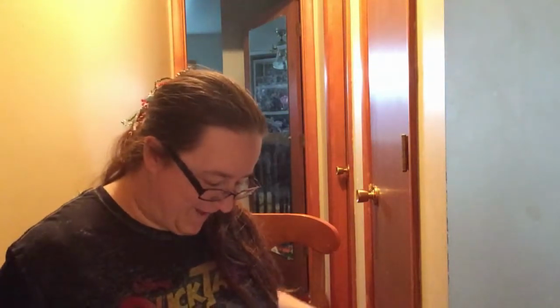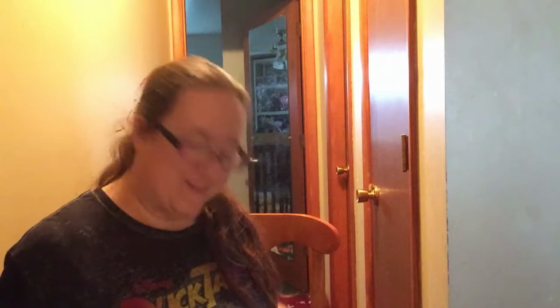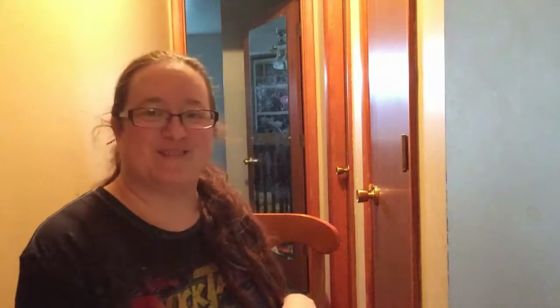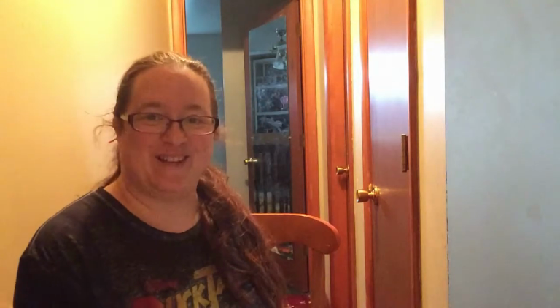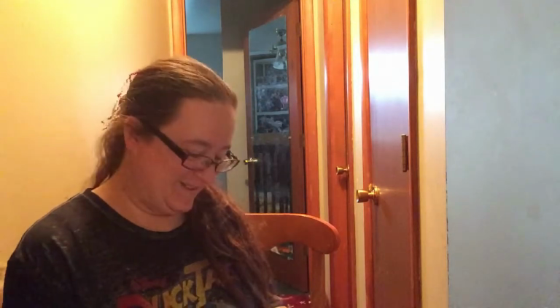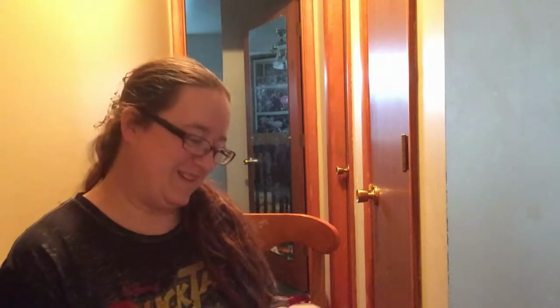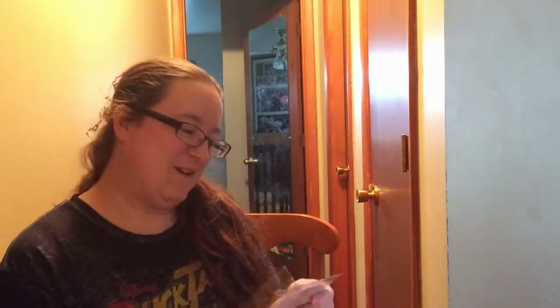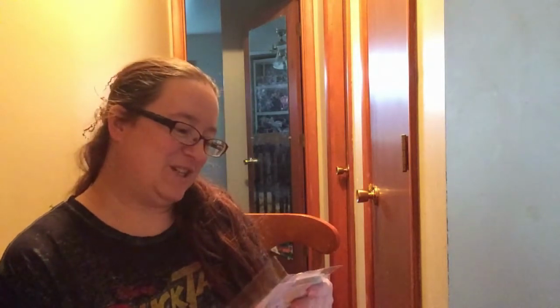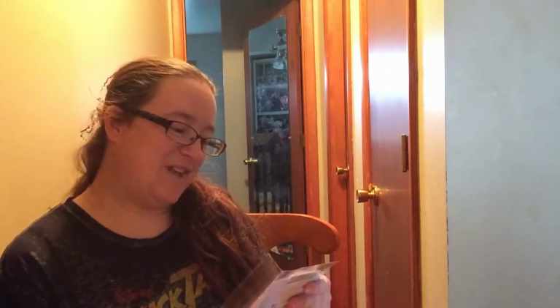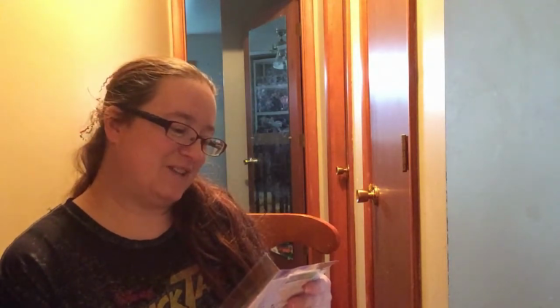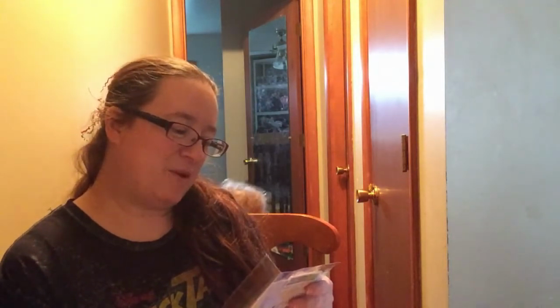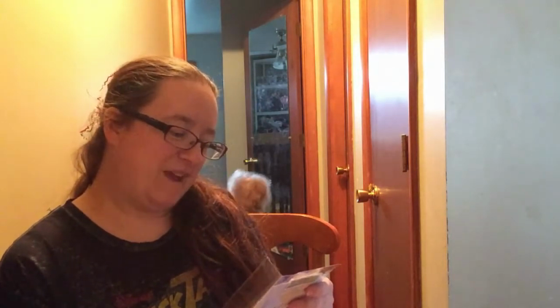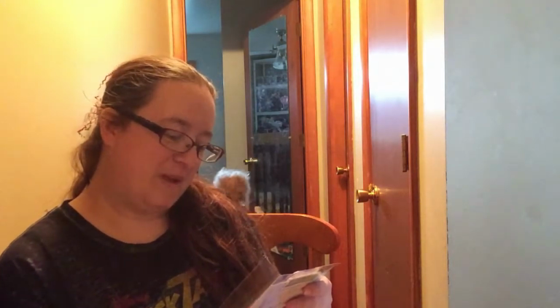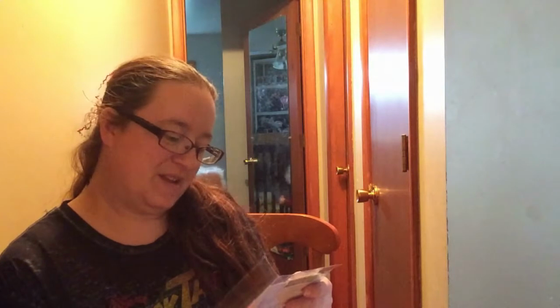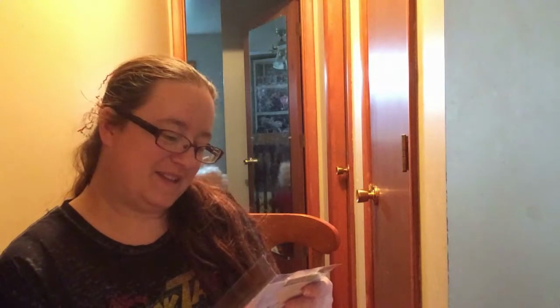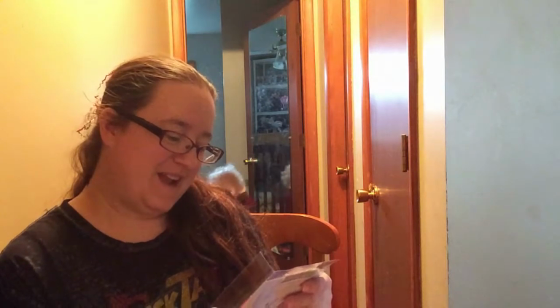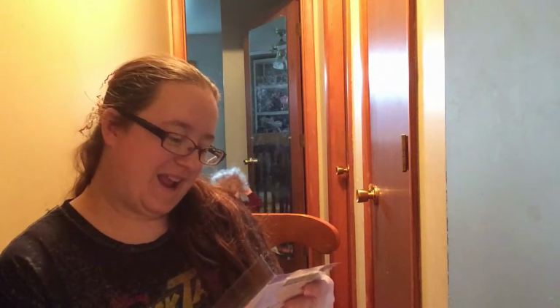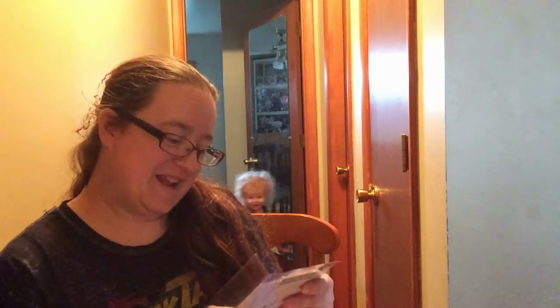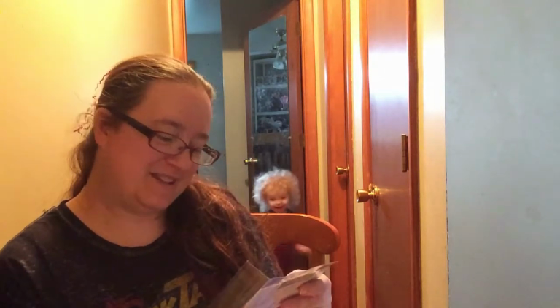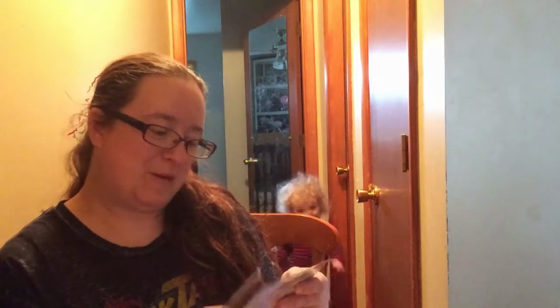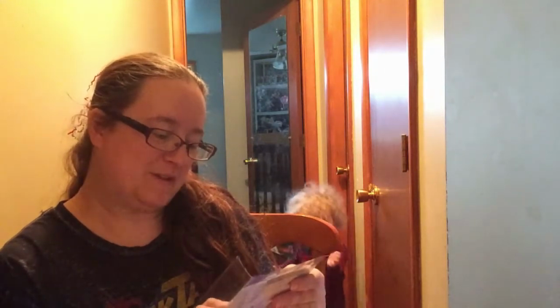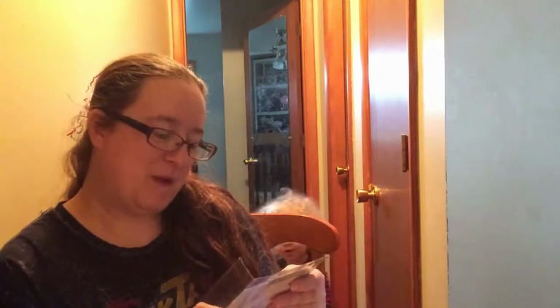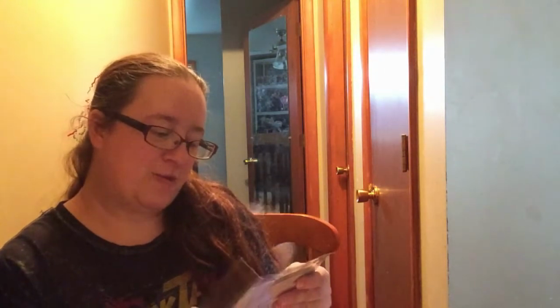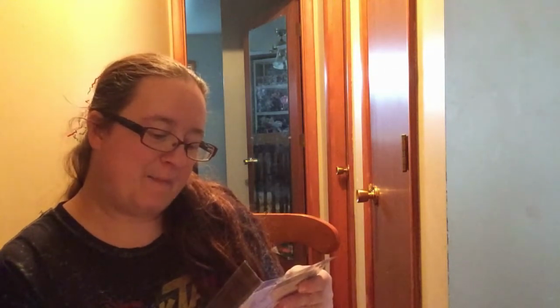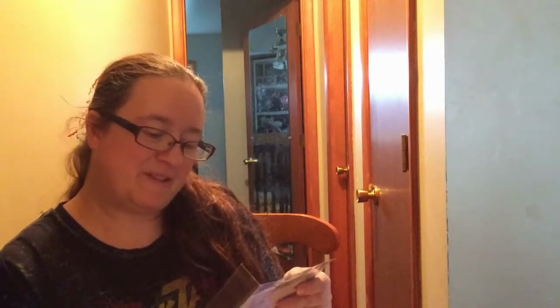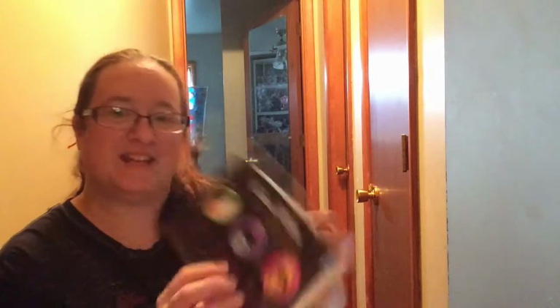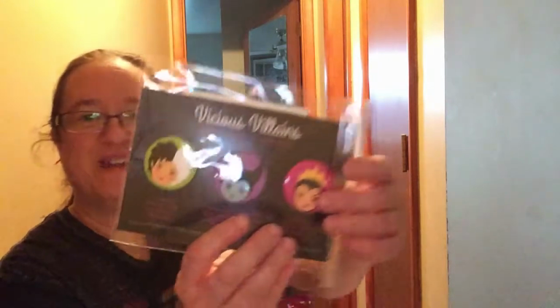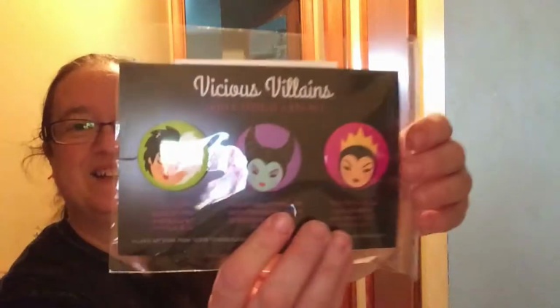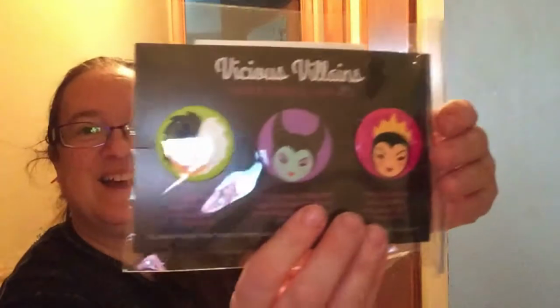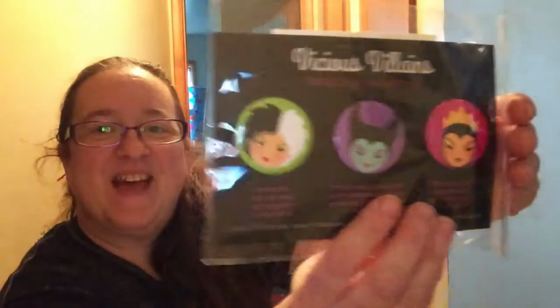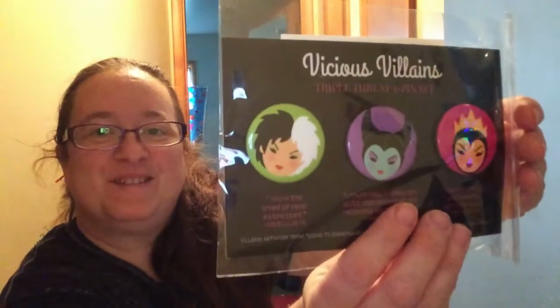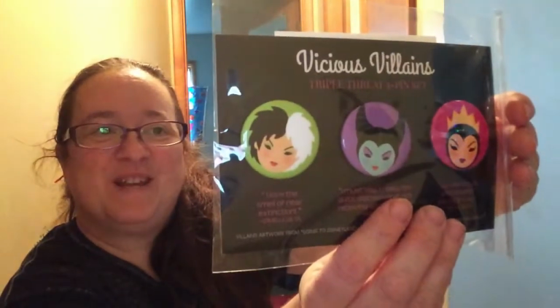Oh this is really cute — Vicious Villains Triple Threat Three Pin Set. It's got some different quotes from Cruella, Maleficent, and the Evil Queen. That is super cute.